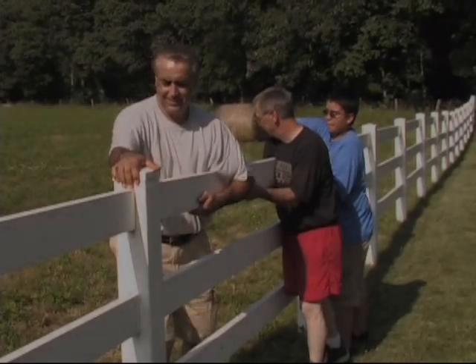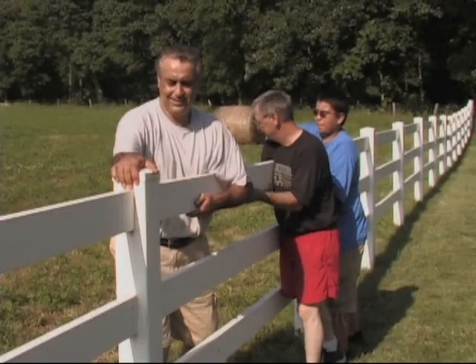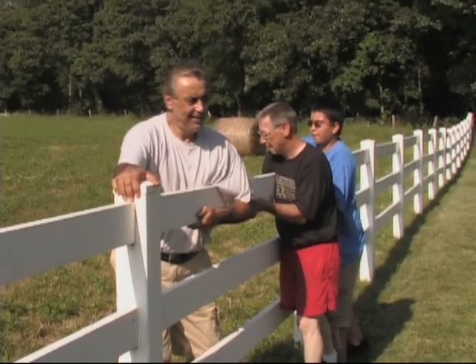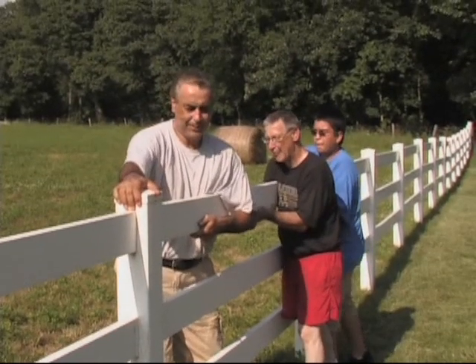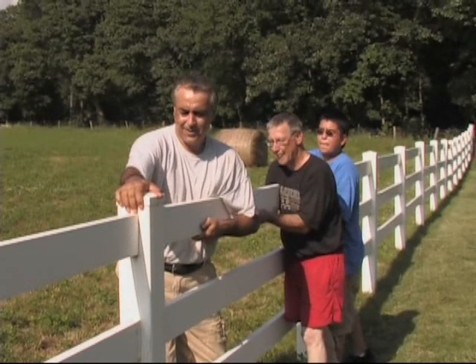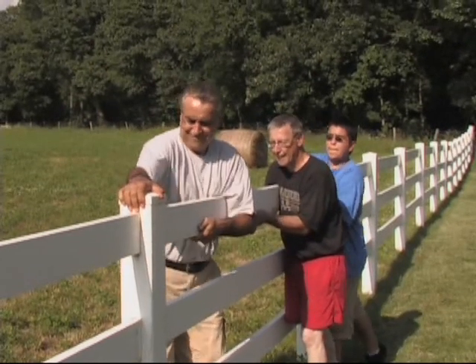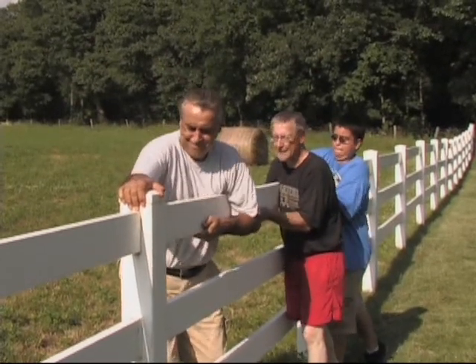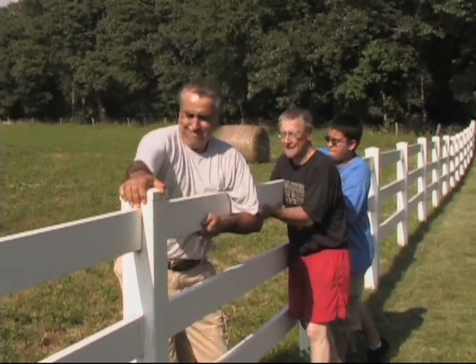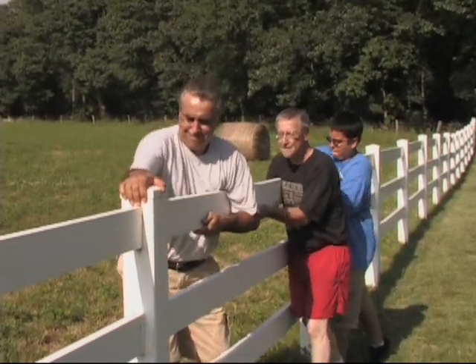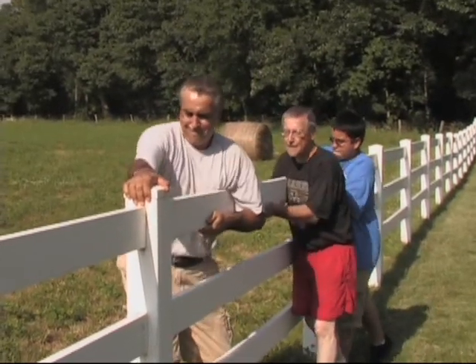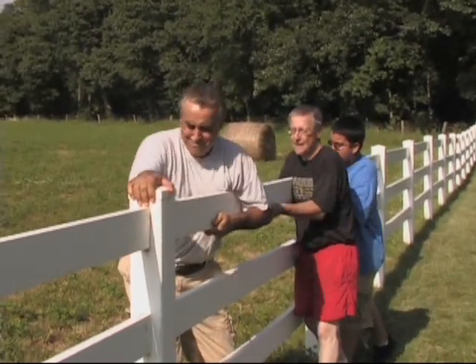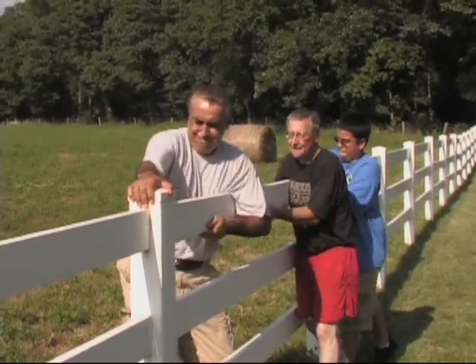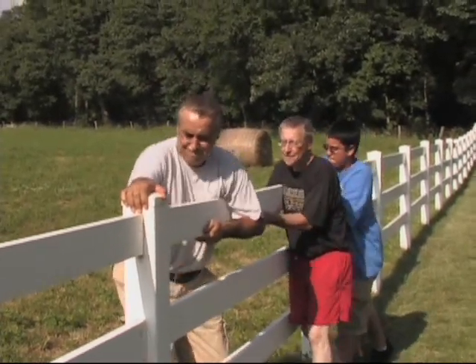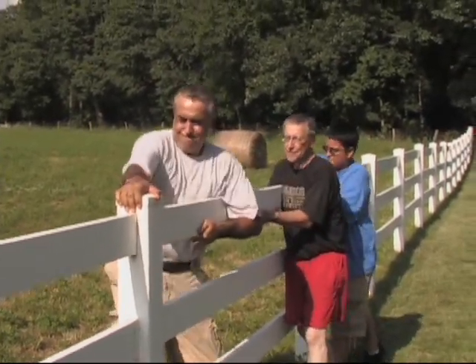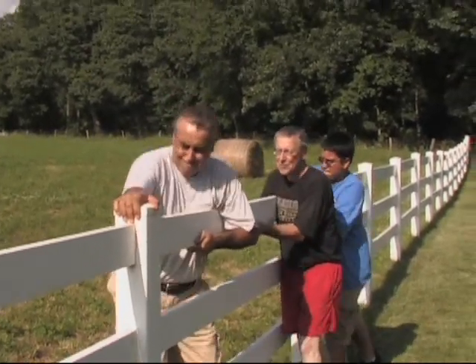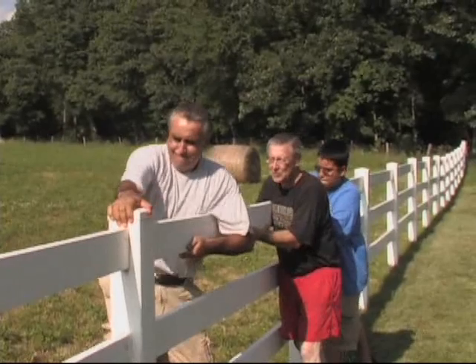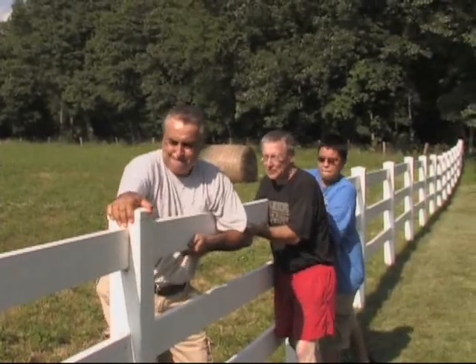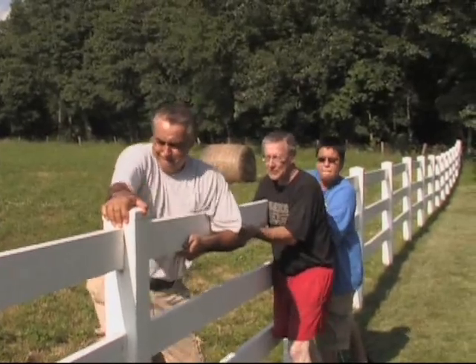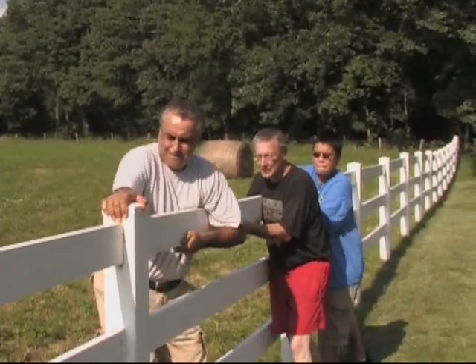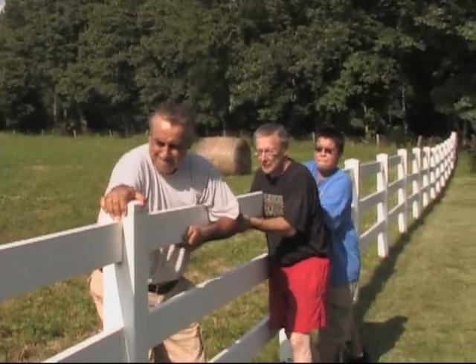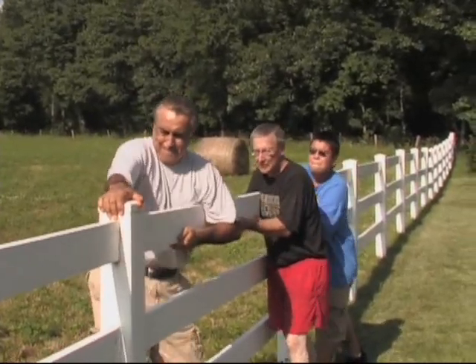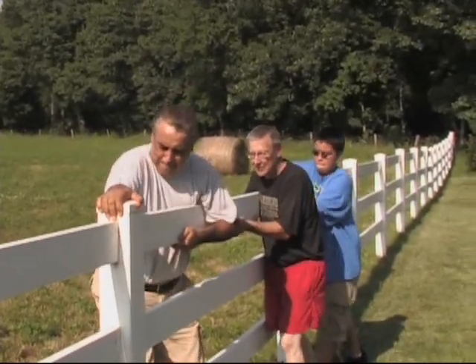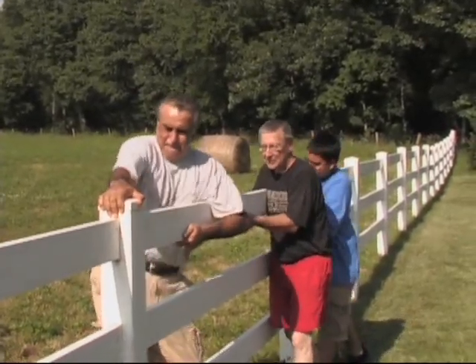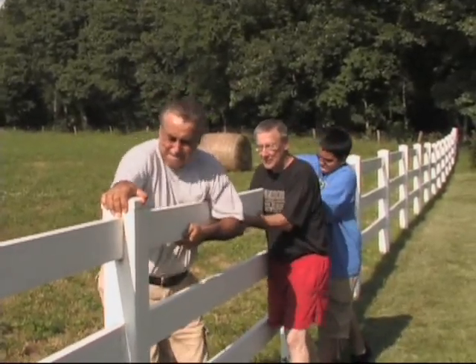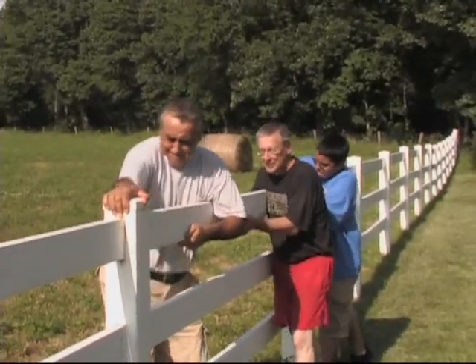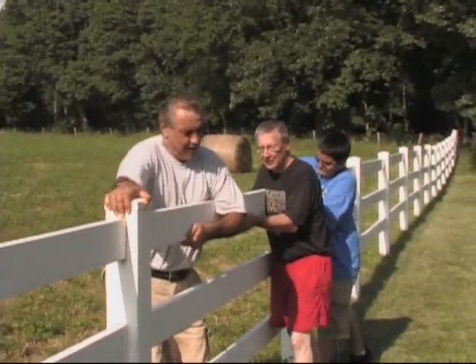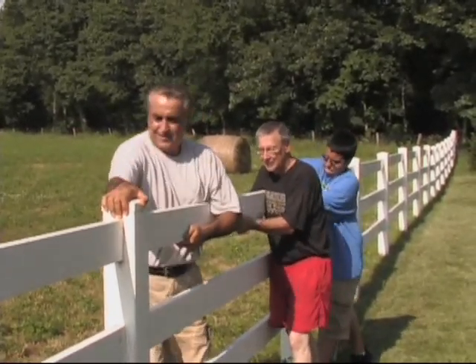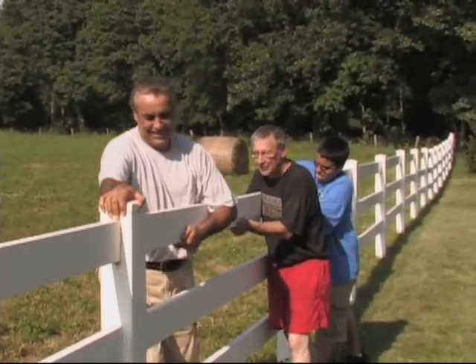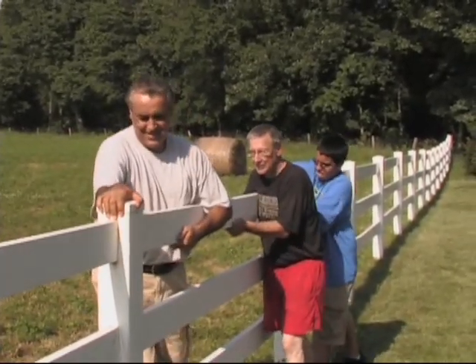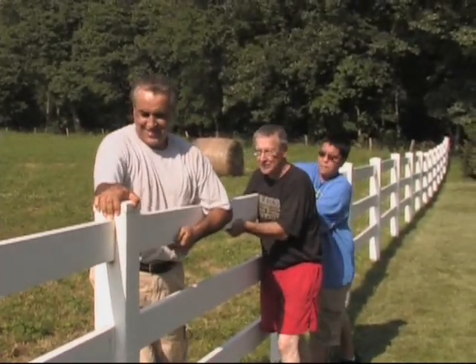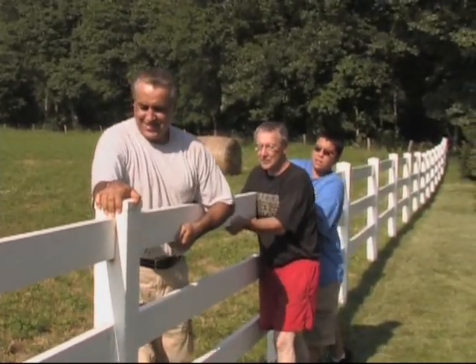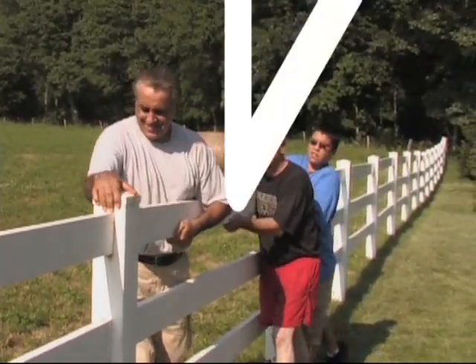Vinyl fence installers have struggled to repair, remove, or adjust fencing. You may have tried this to remove rails from your fence. Not anymore!